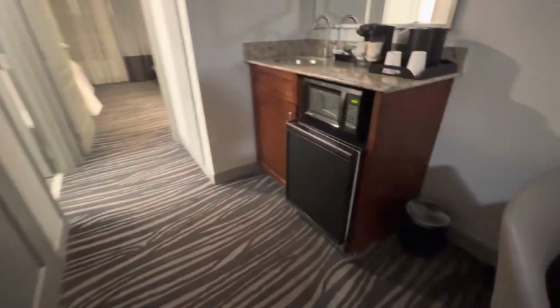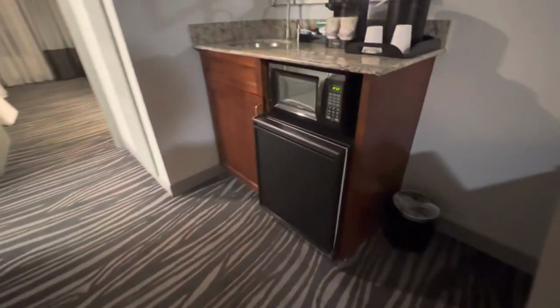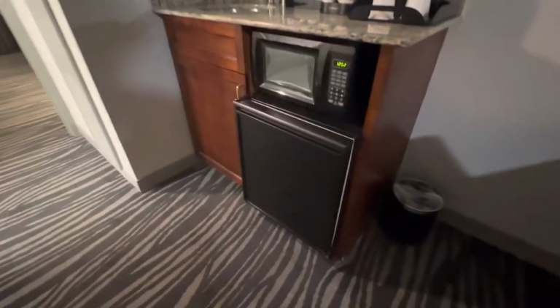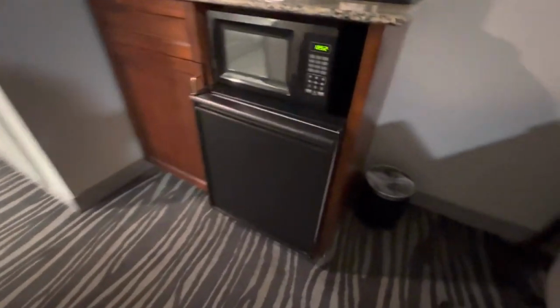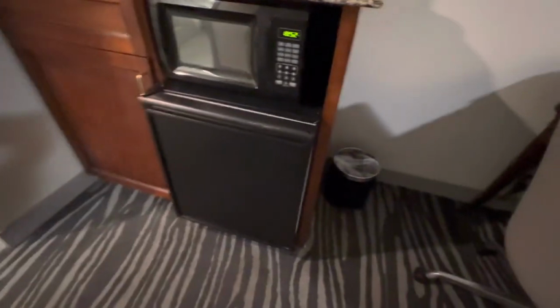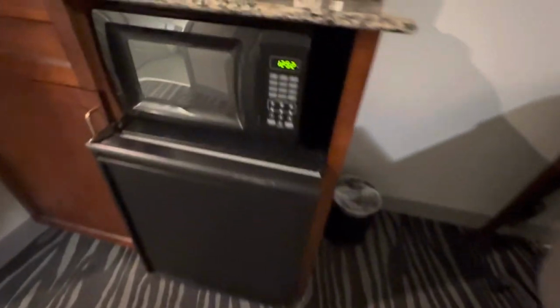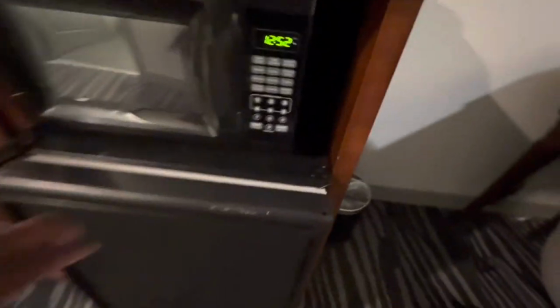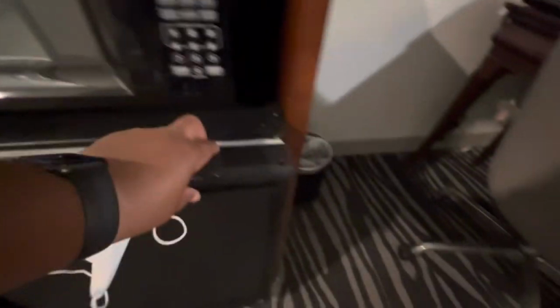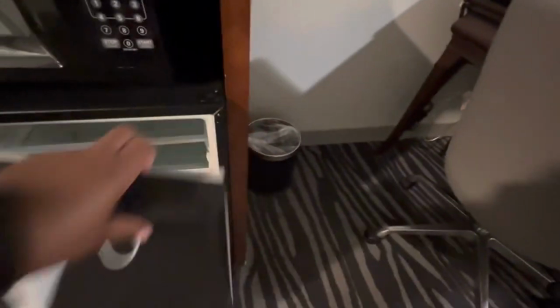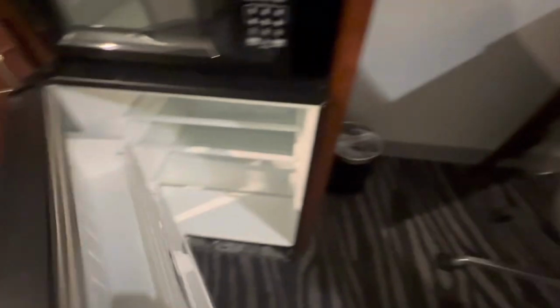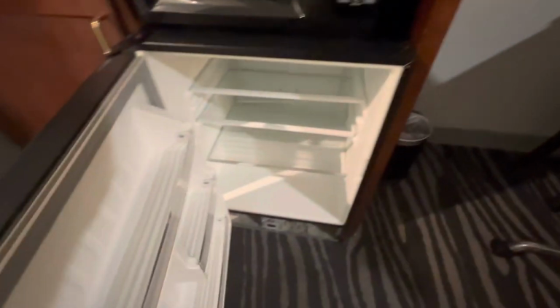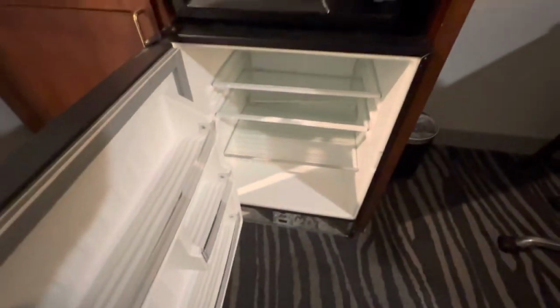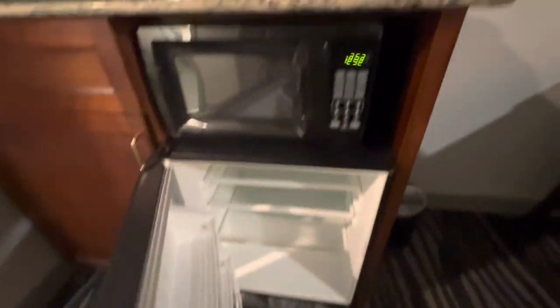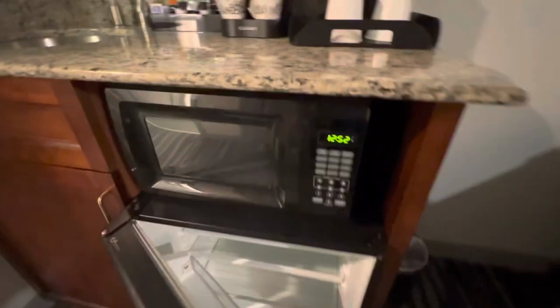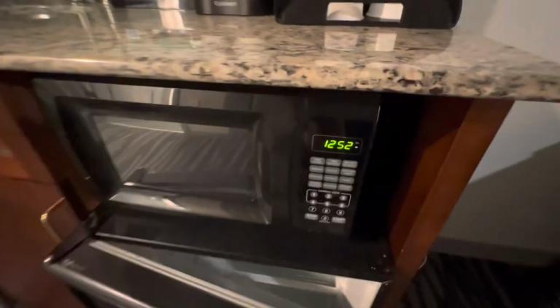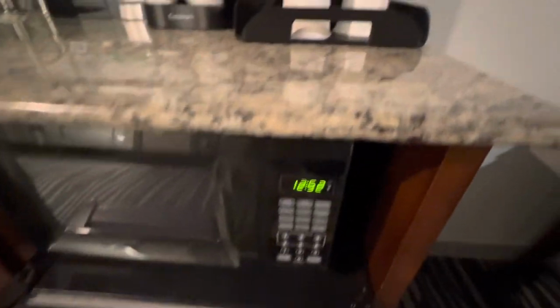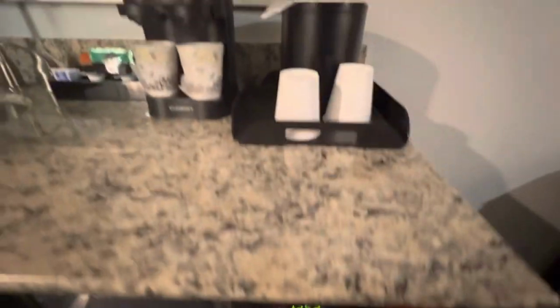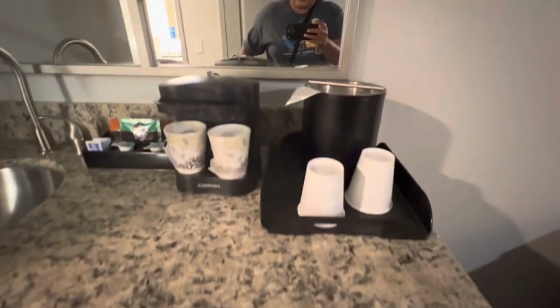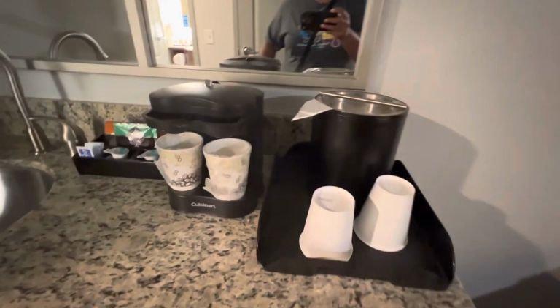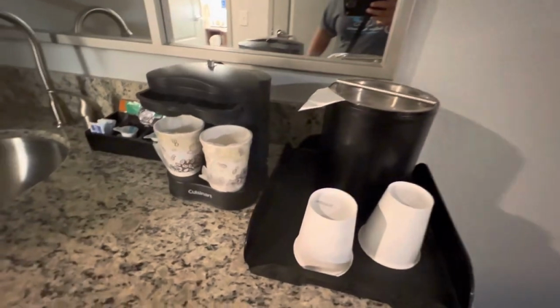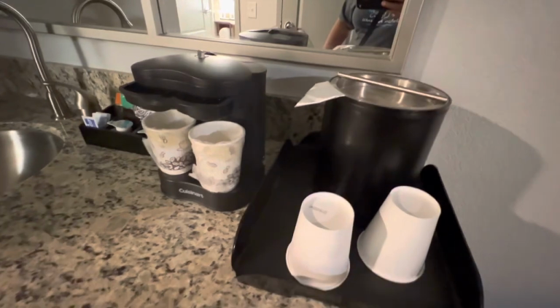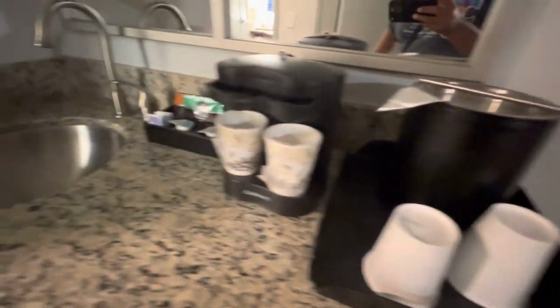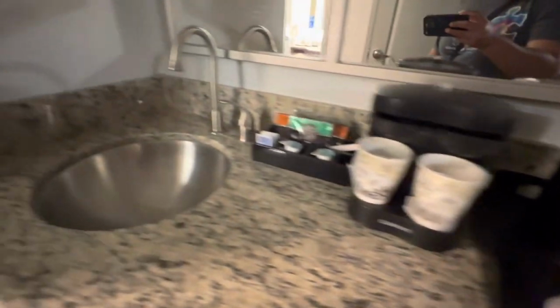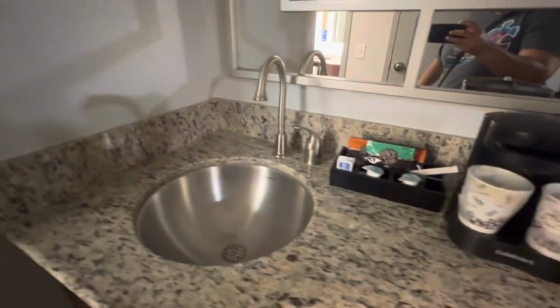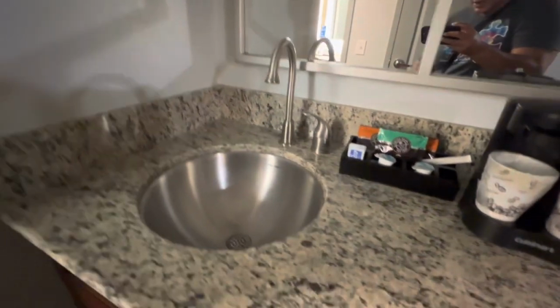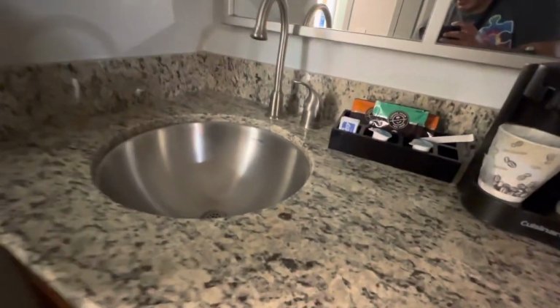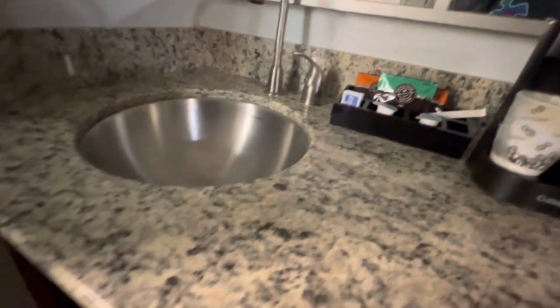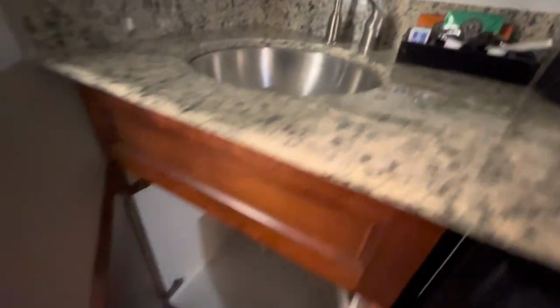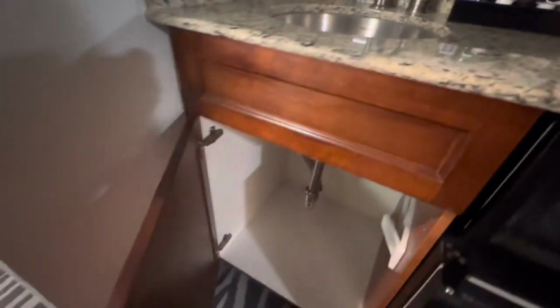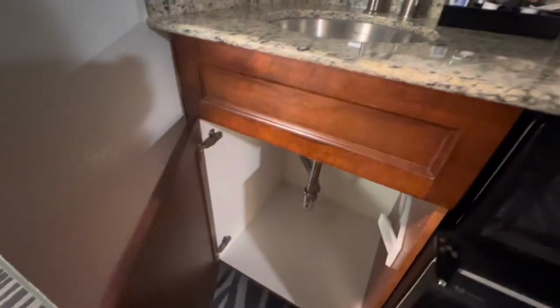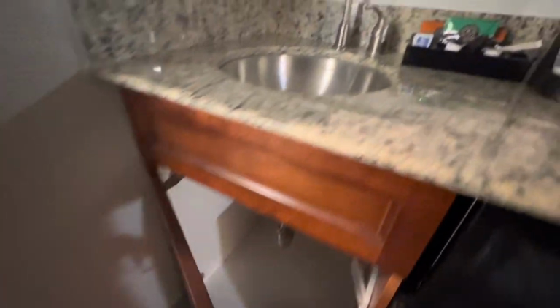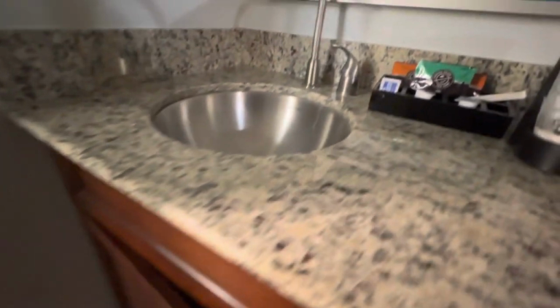Here you have a refrigerator. You also have a microwave, a minibar here — you can make some coffee, get ice. There's a sink here. Looks like there's storage down there if you need it.